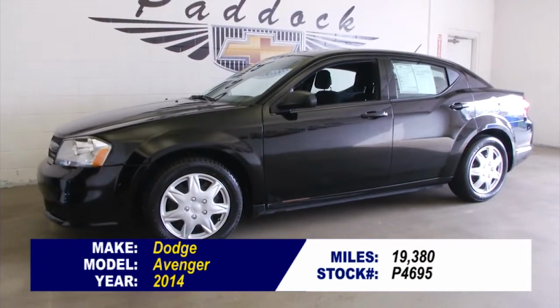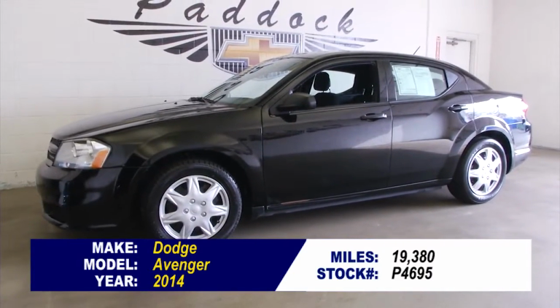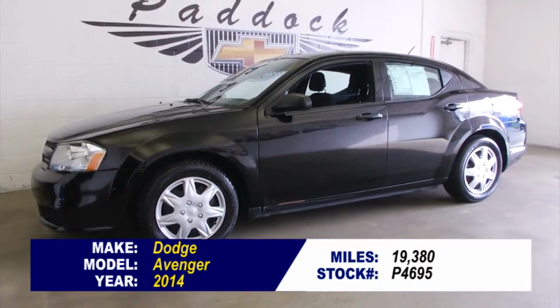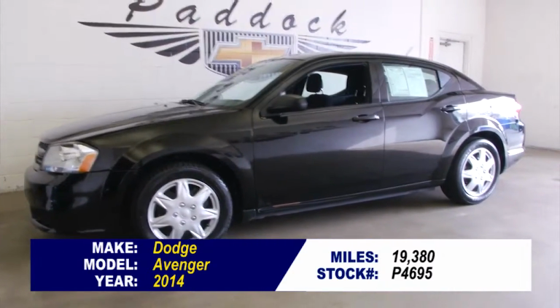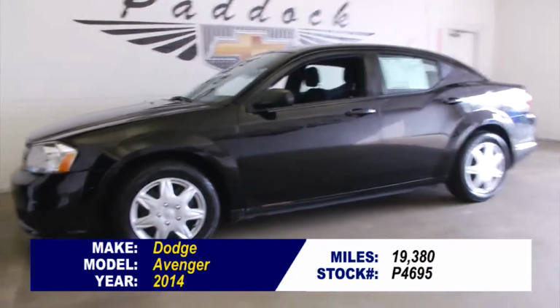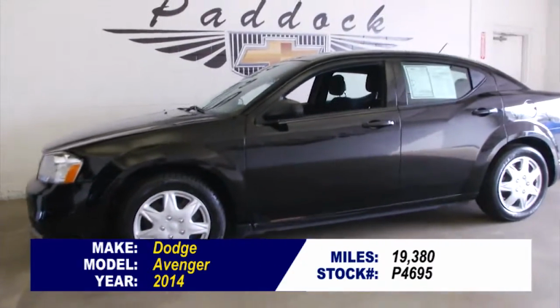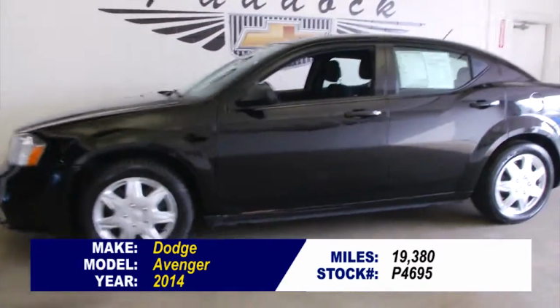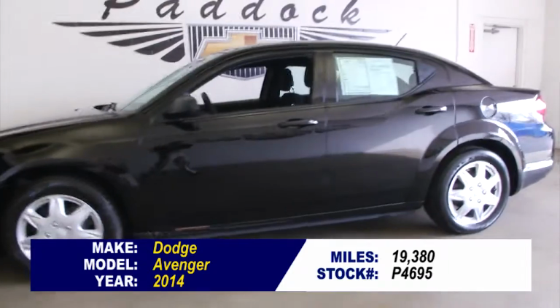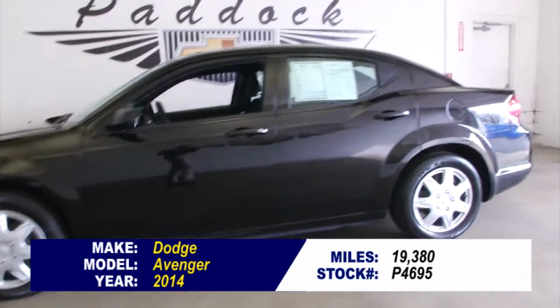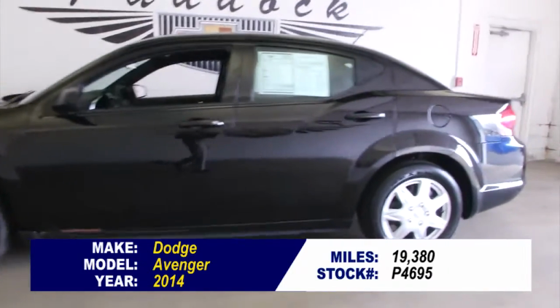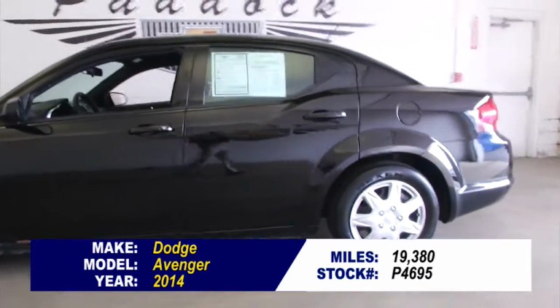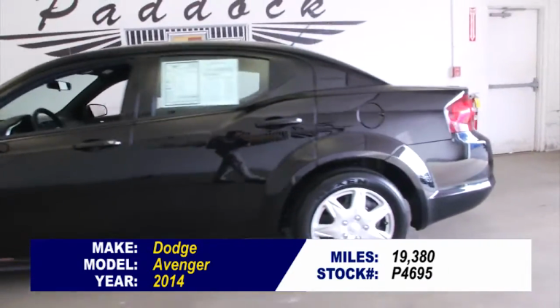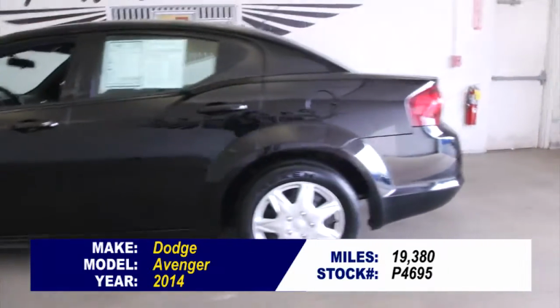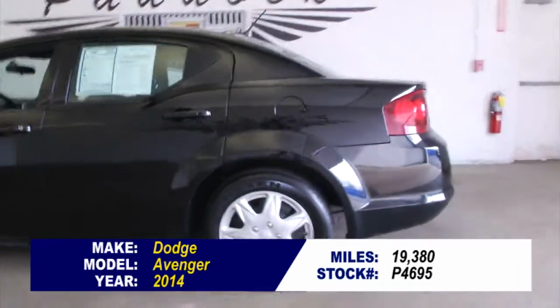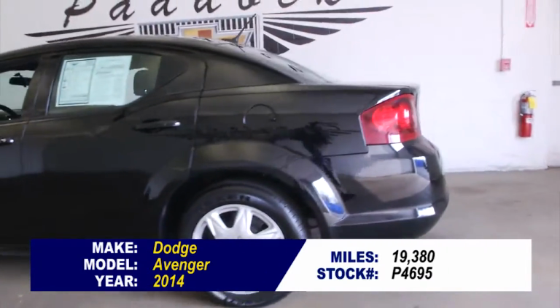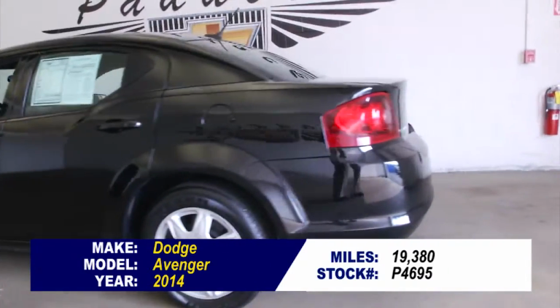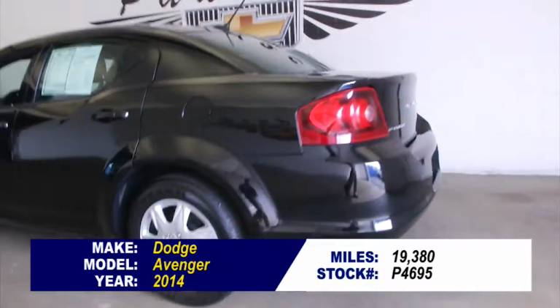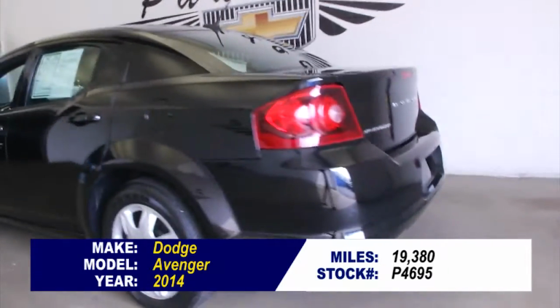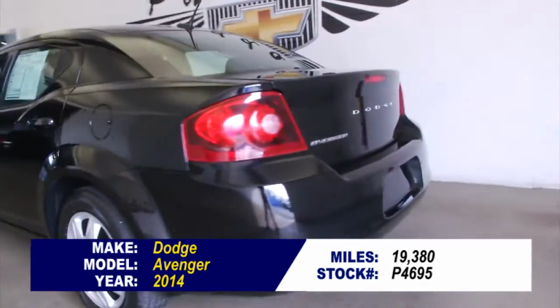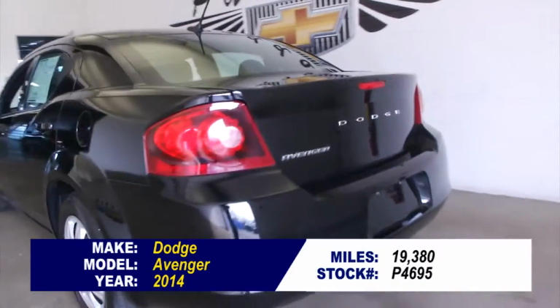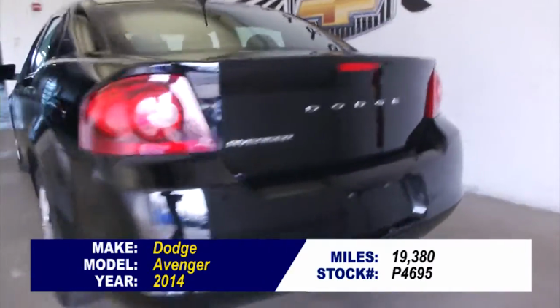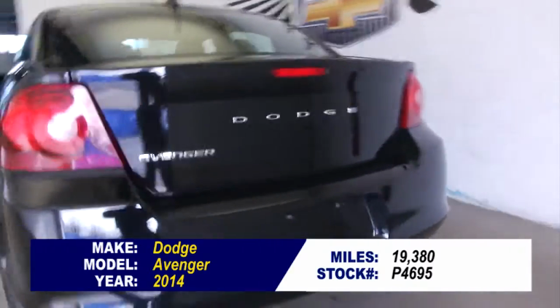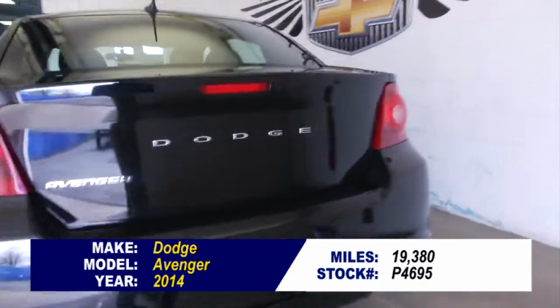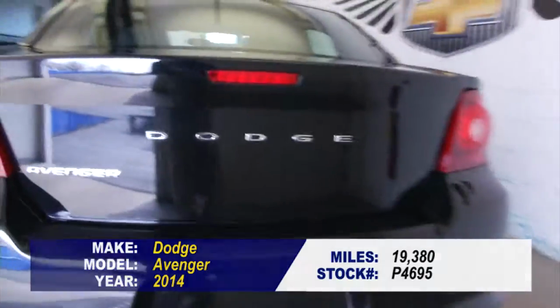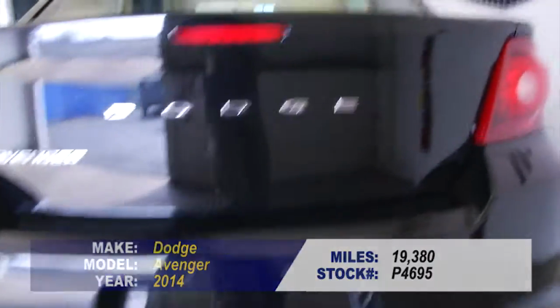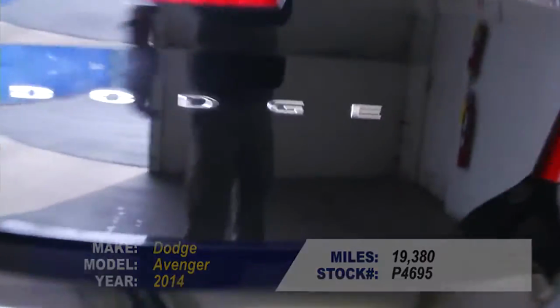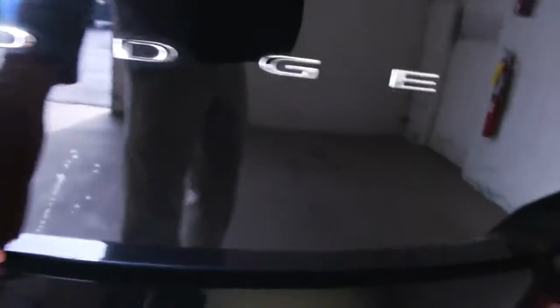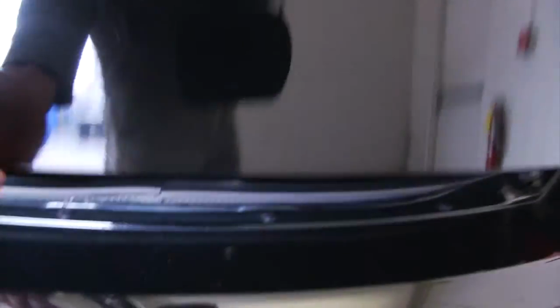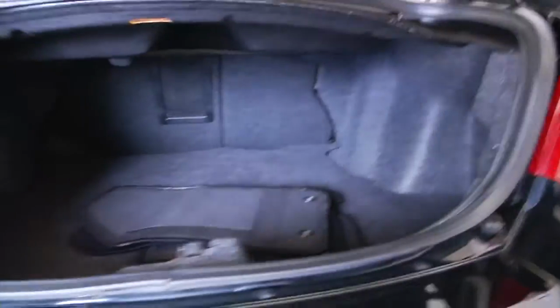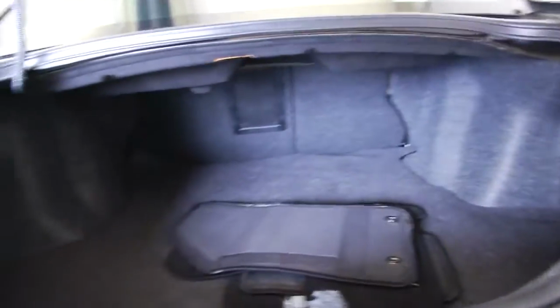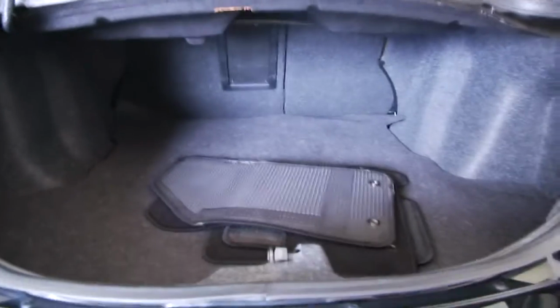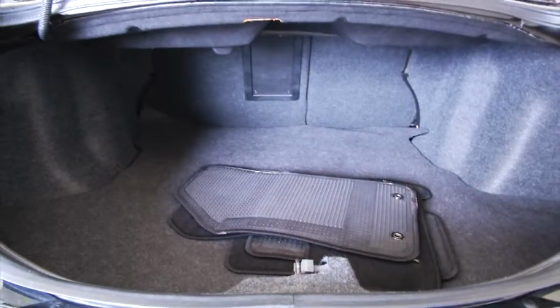P4695, 2014 Dodge Avenger with 19,000 miles on it. In this video walk around, we are simply going to start at the back of the vehicle, work our way to the front, and help you see the true condition of this beautiful Dodge Avenger.